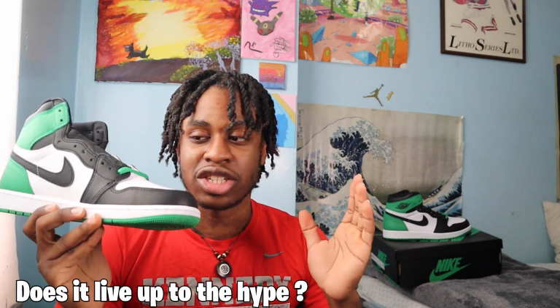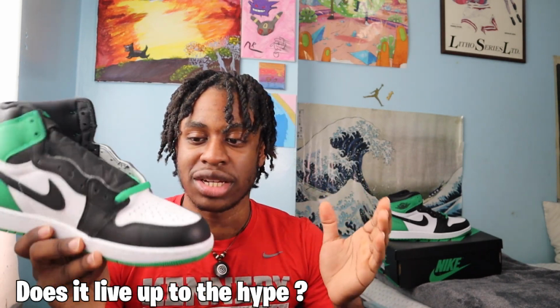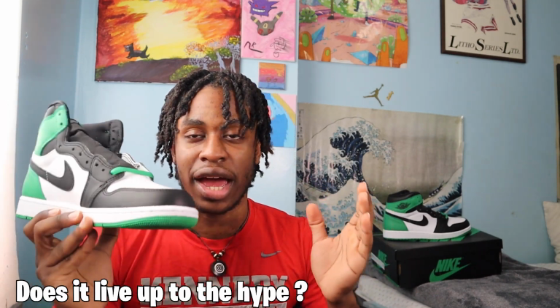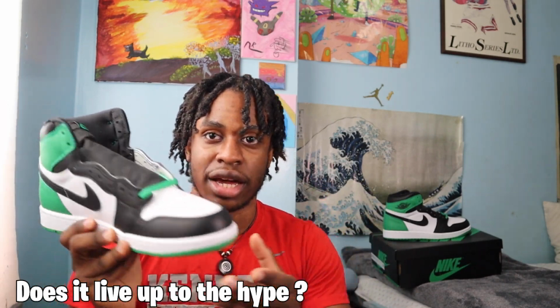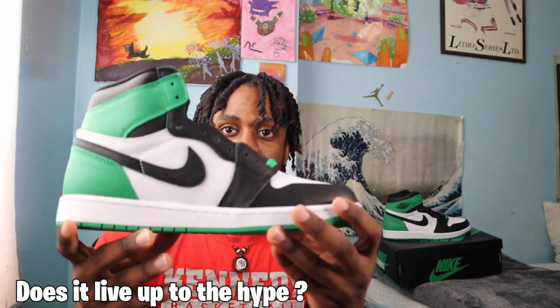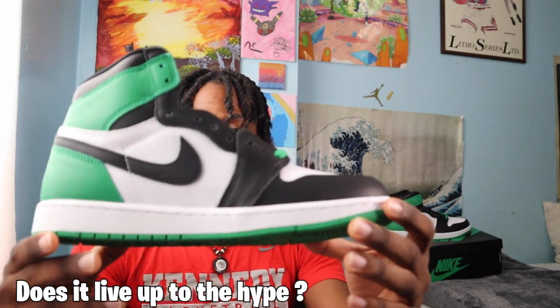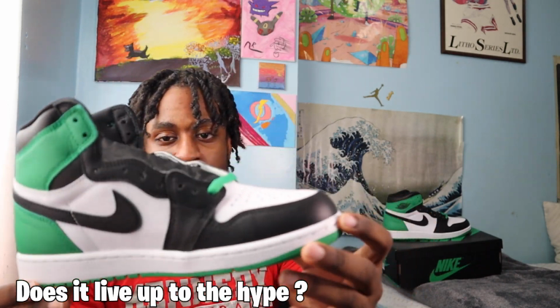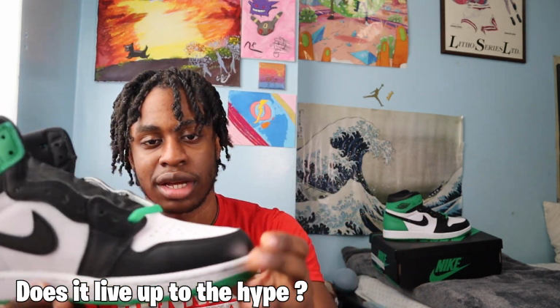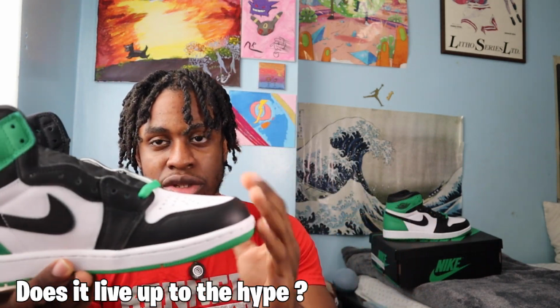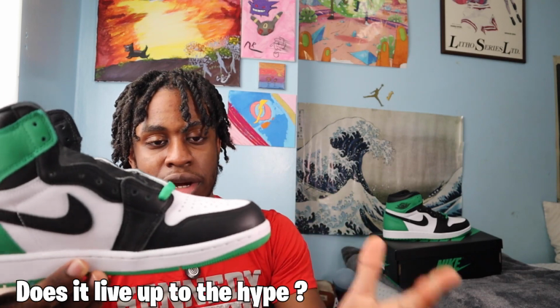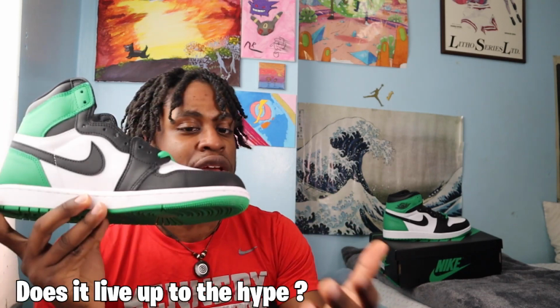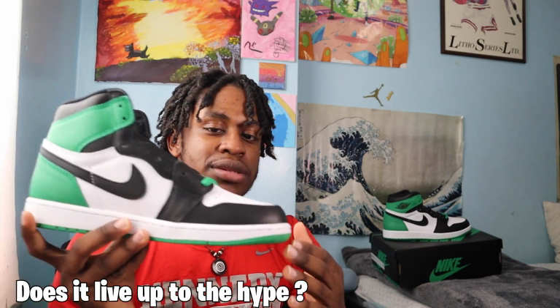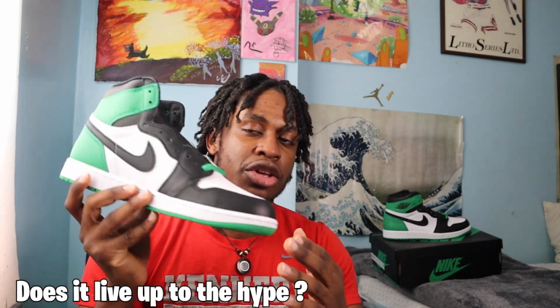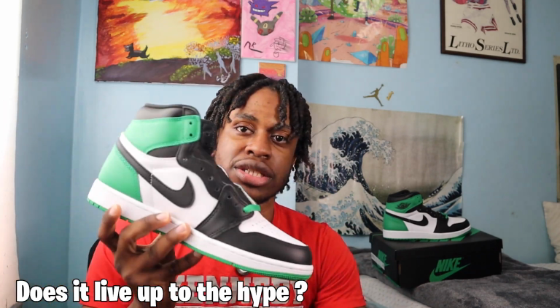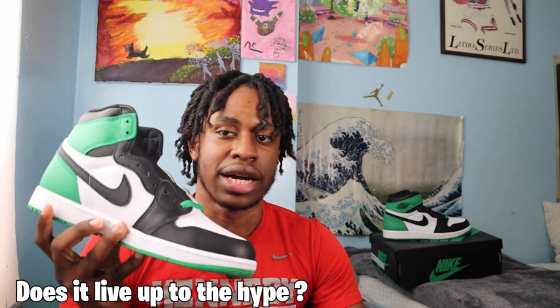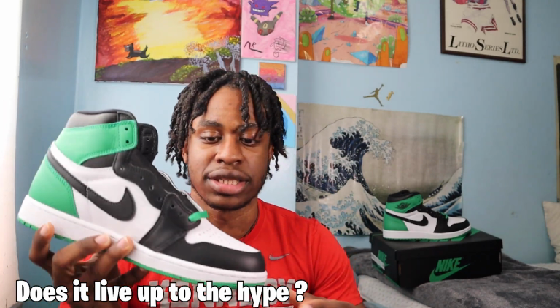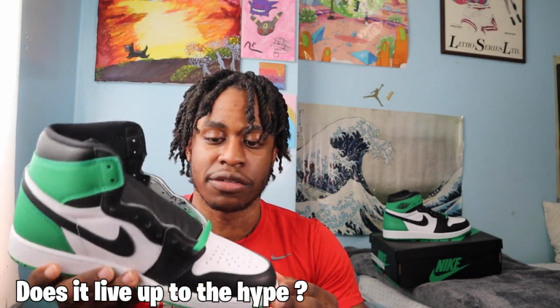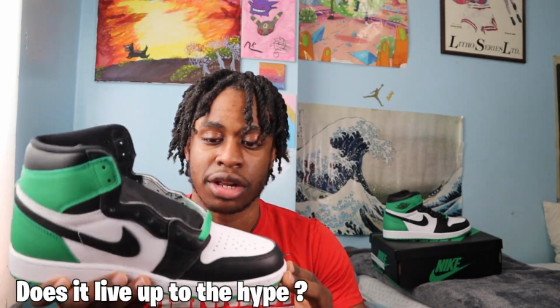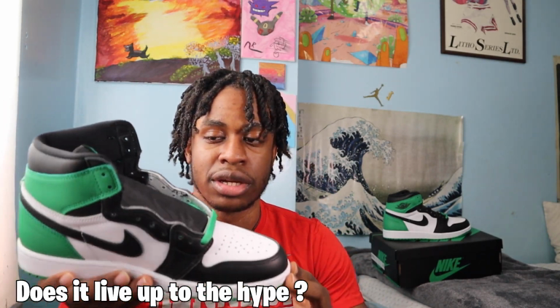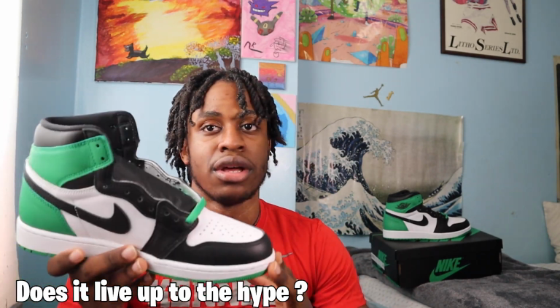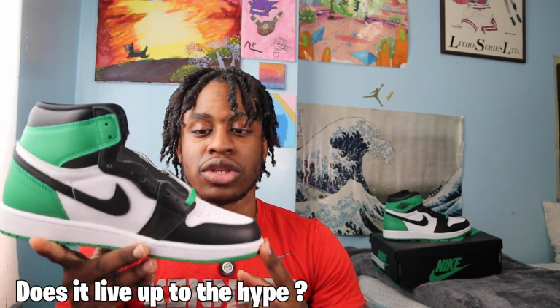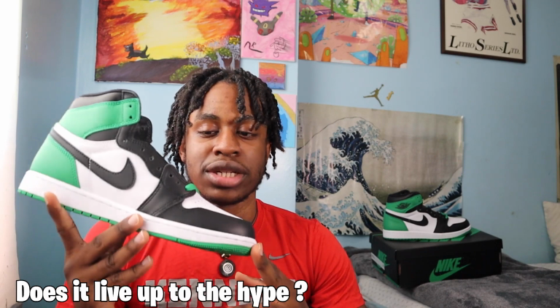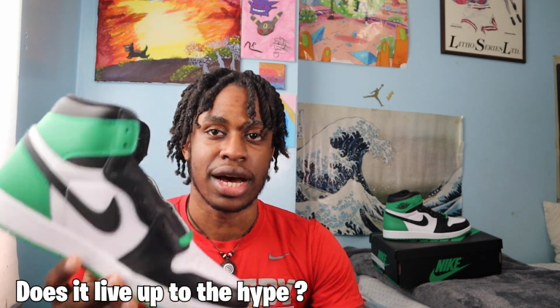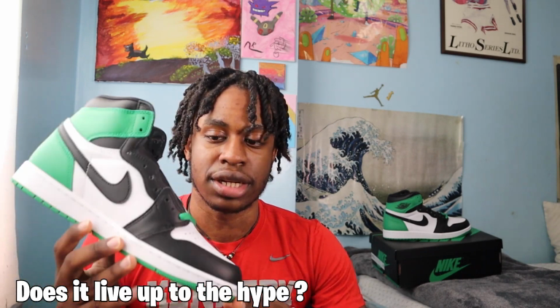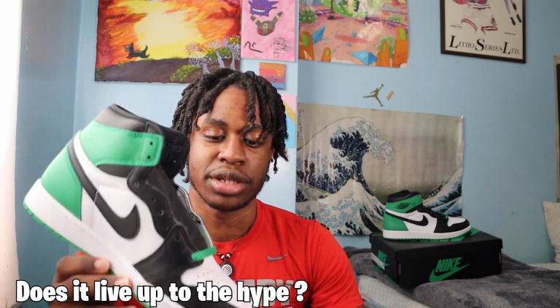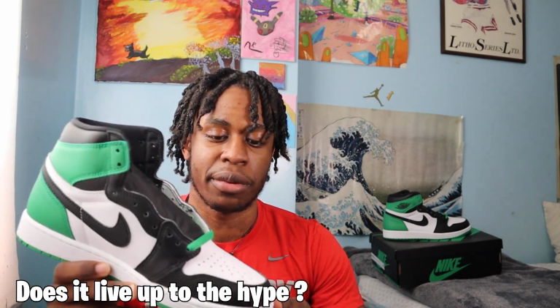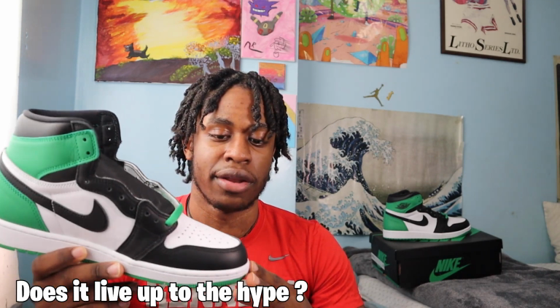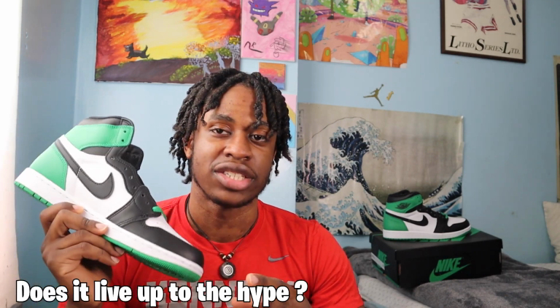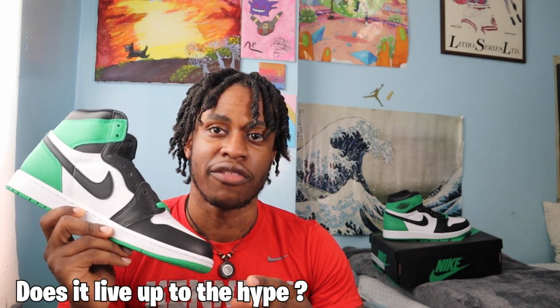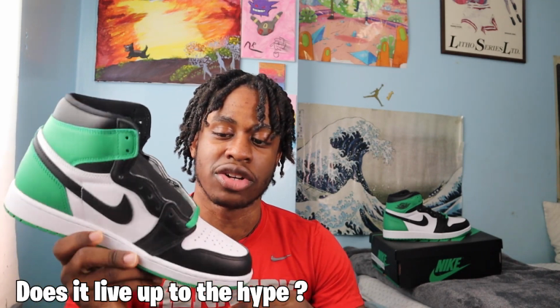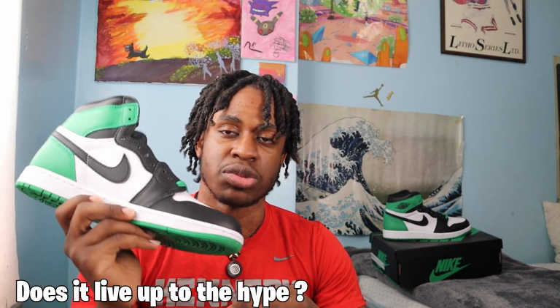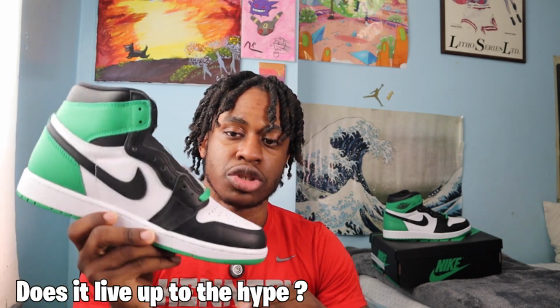This shoe has a historic color blocking — the black toe color blocking — but at the same time the green is just not cutting it for me. So this shoe does not live up to the hype, and that's just my final thoughts on this particular shoe.